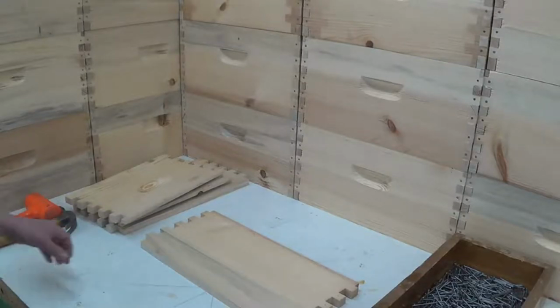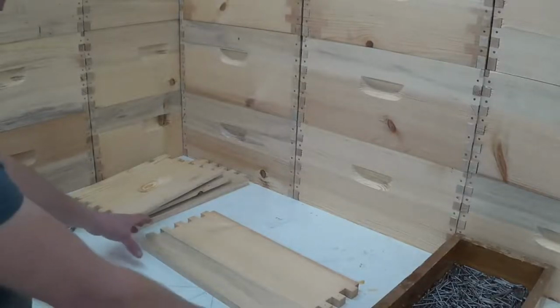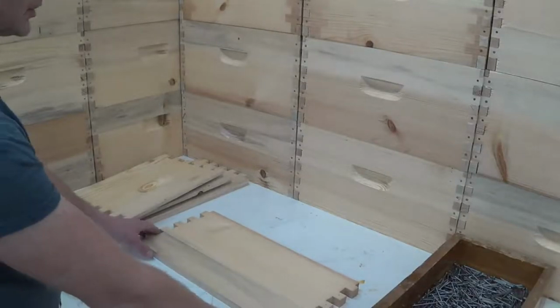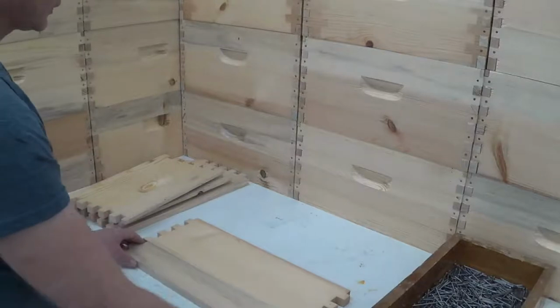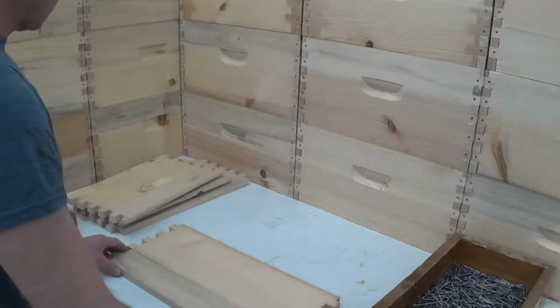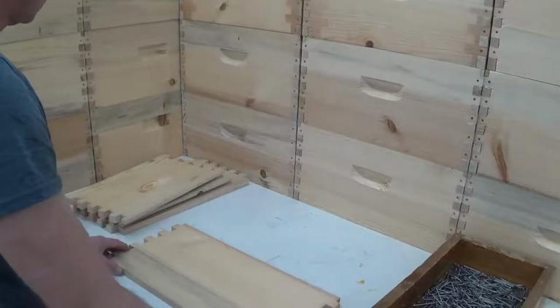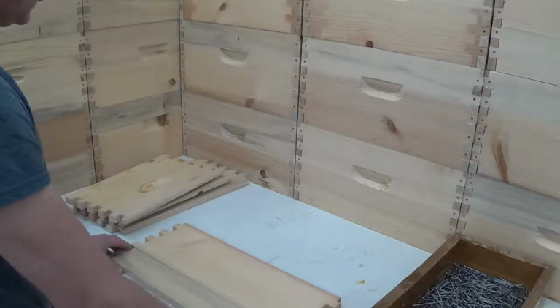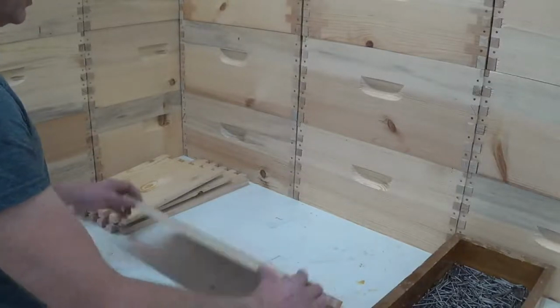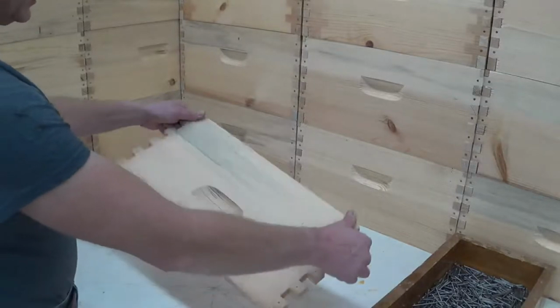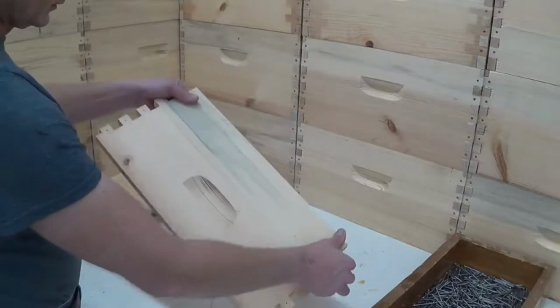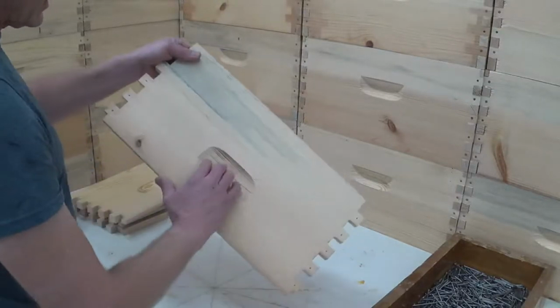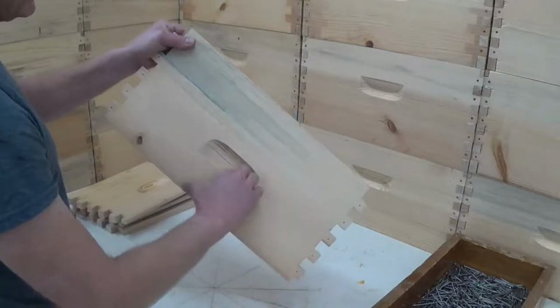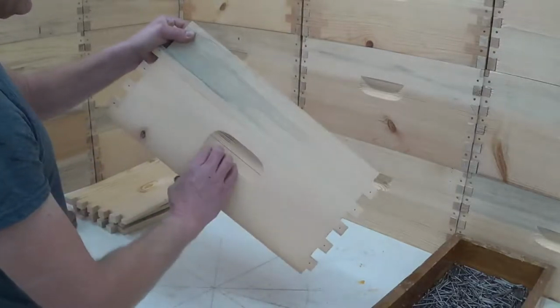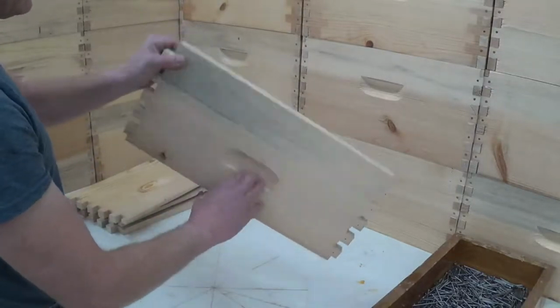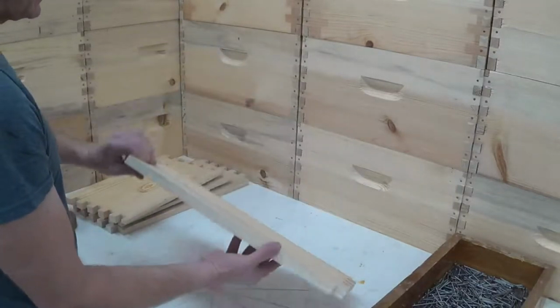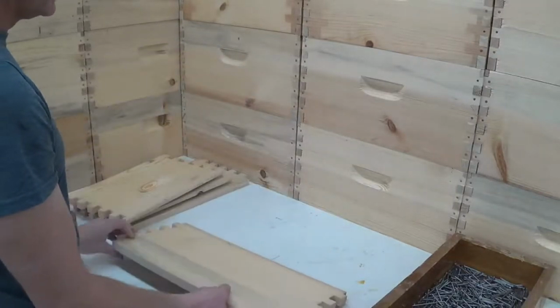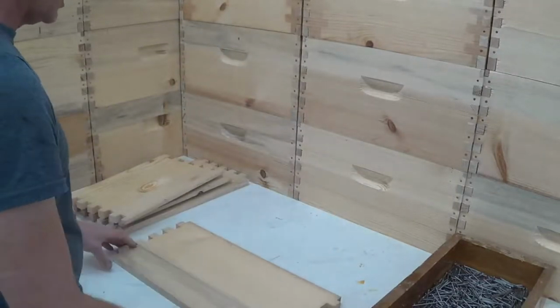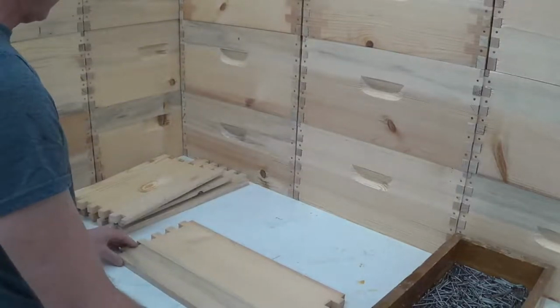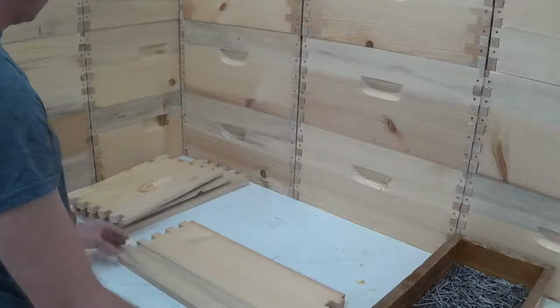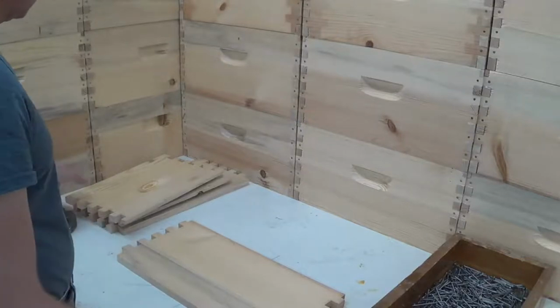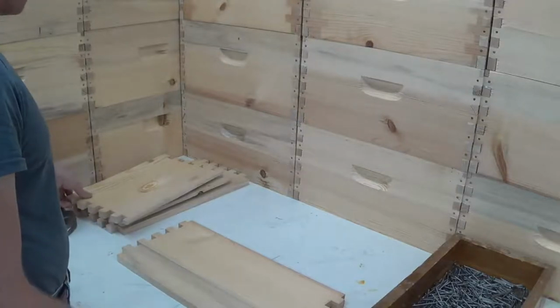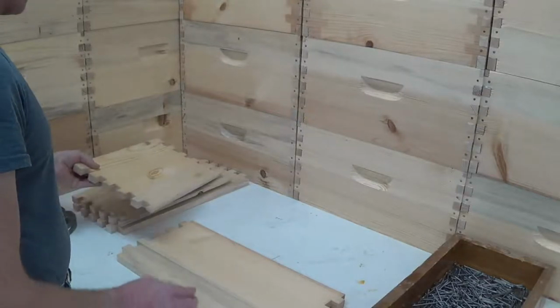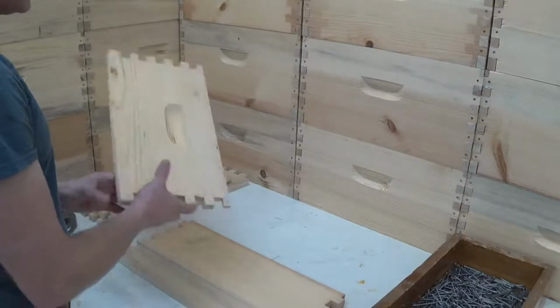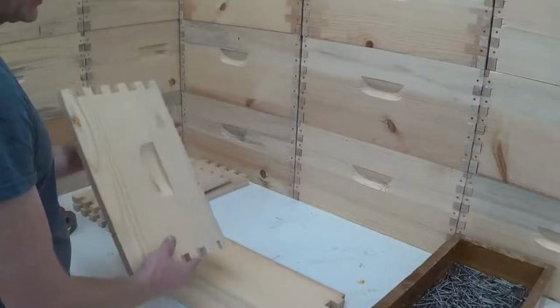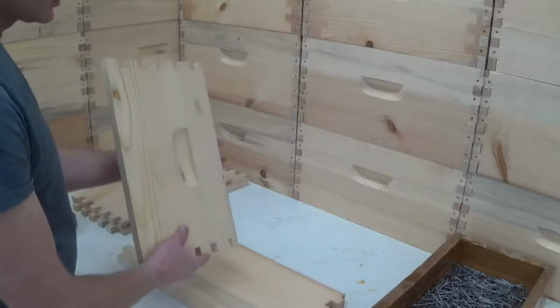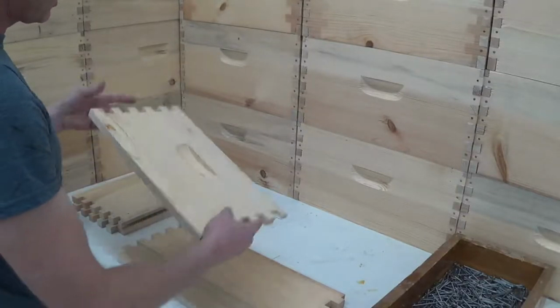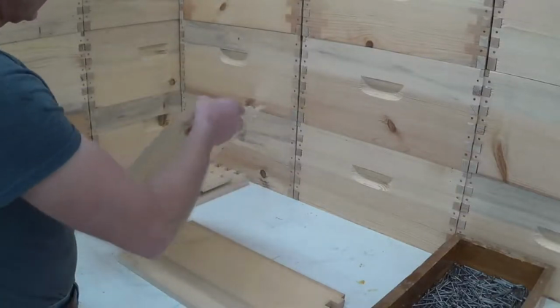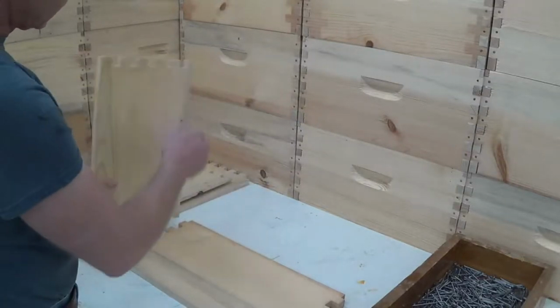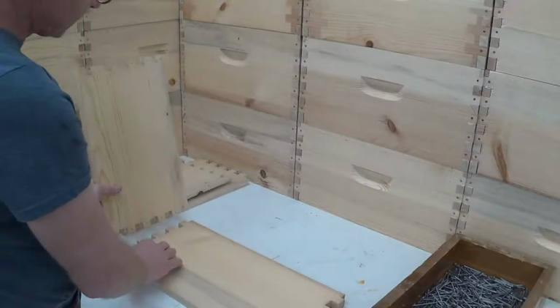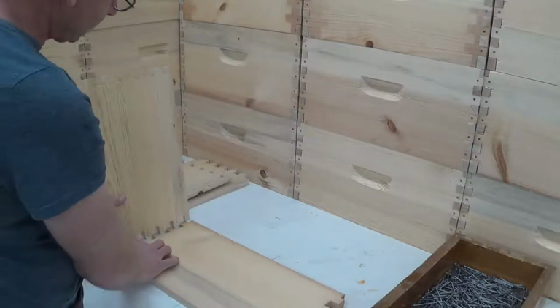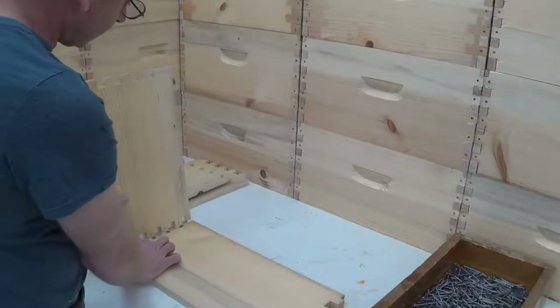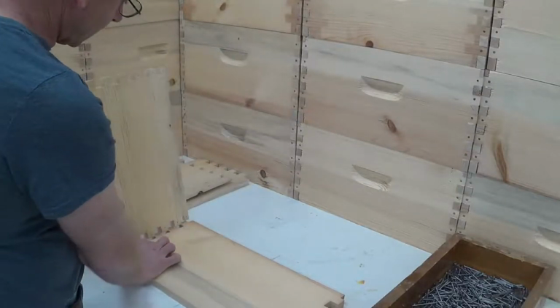I start out by having the top of the handle away from me, and then I can install my side boards.